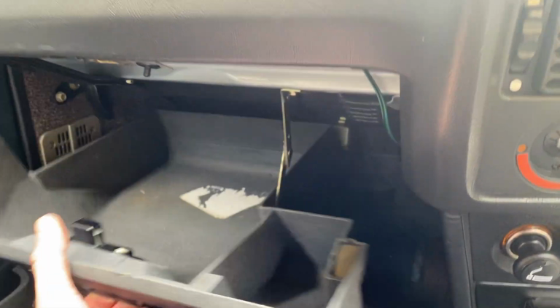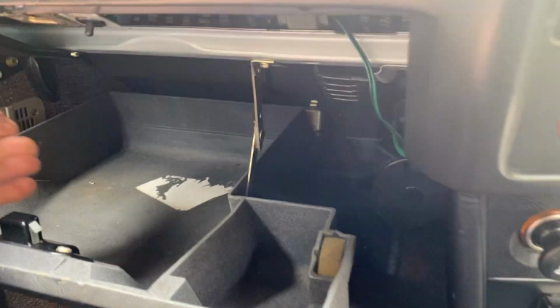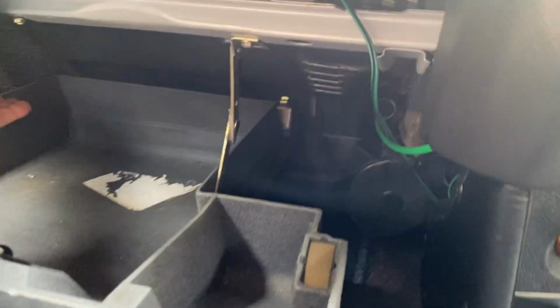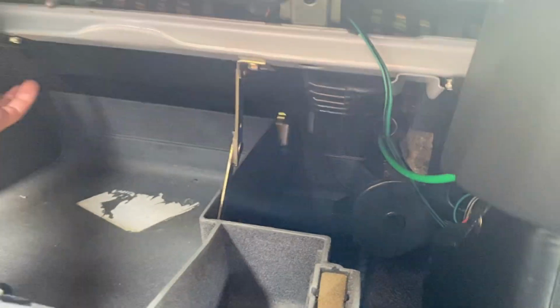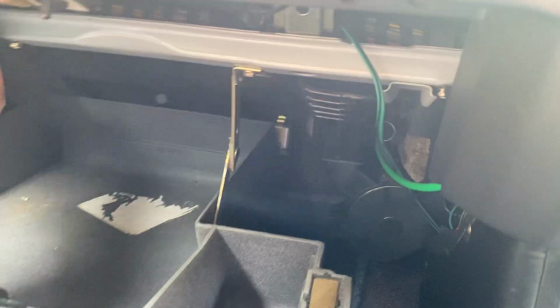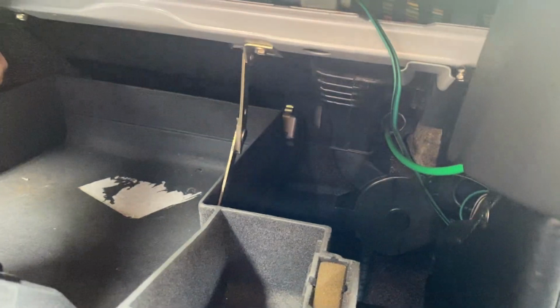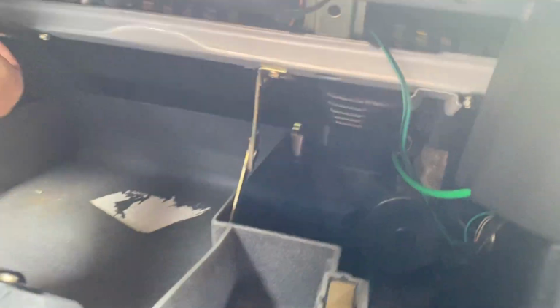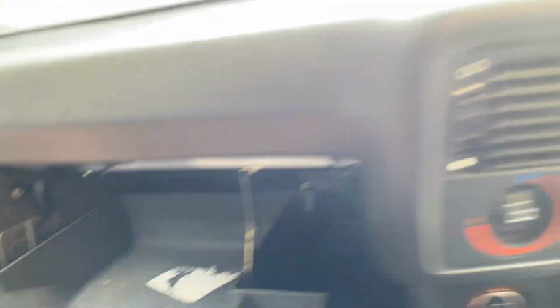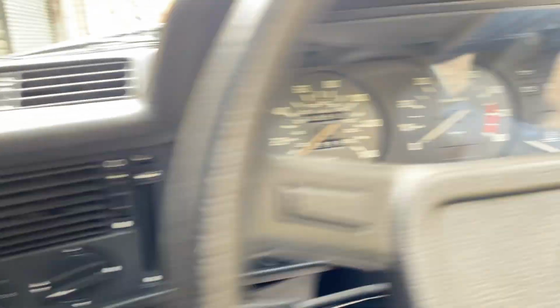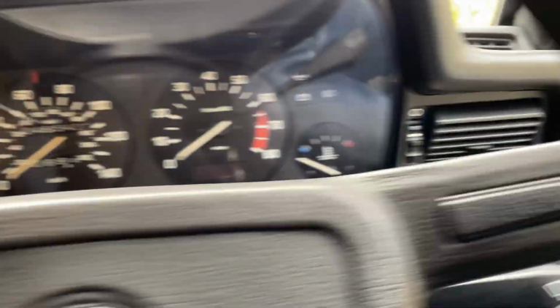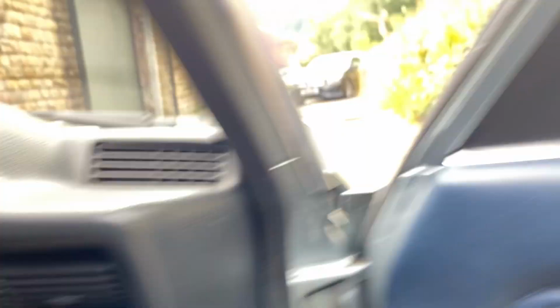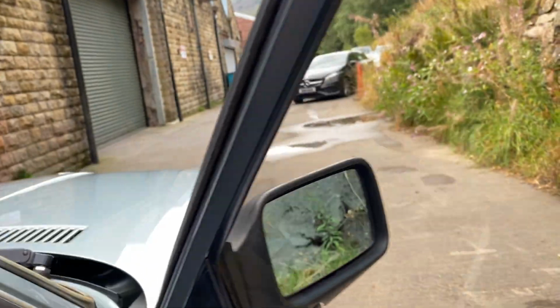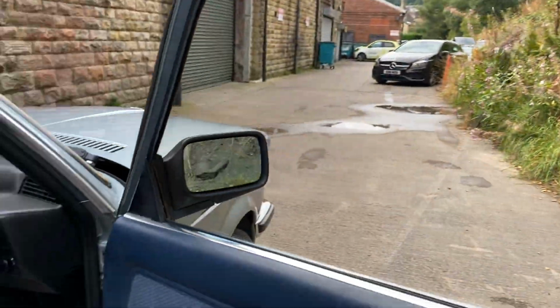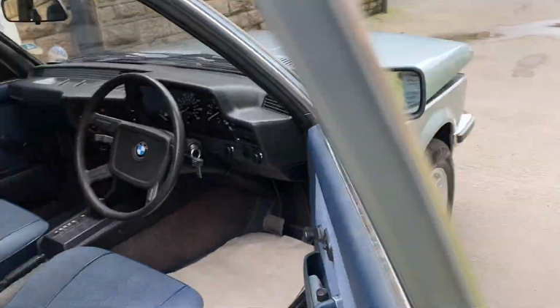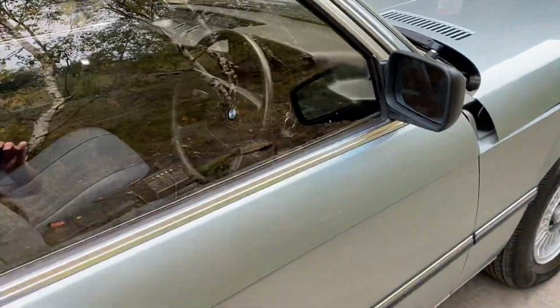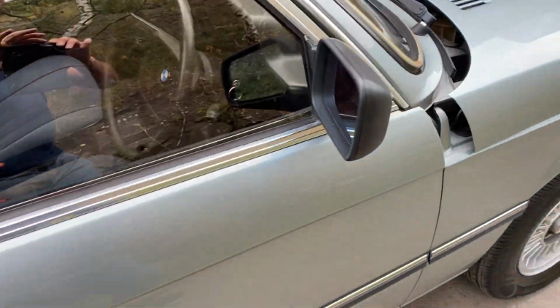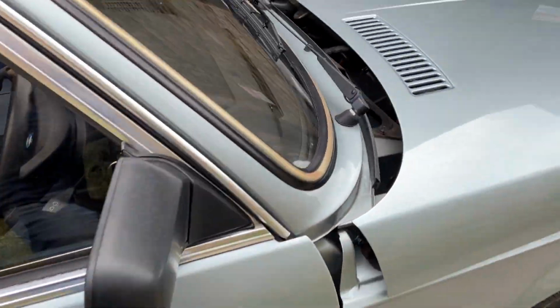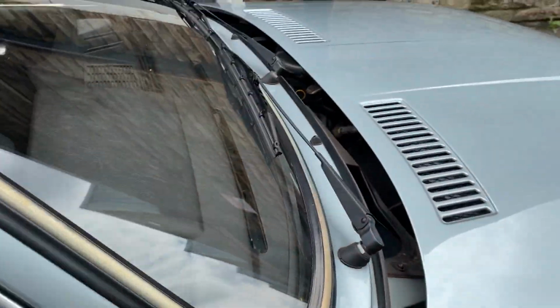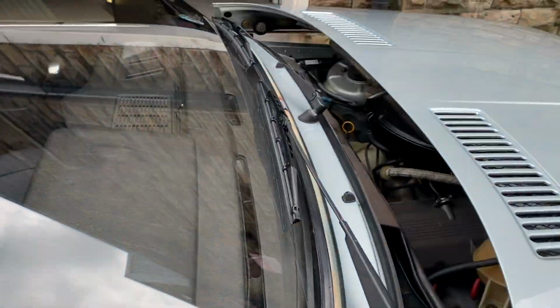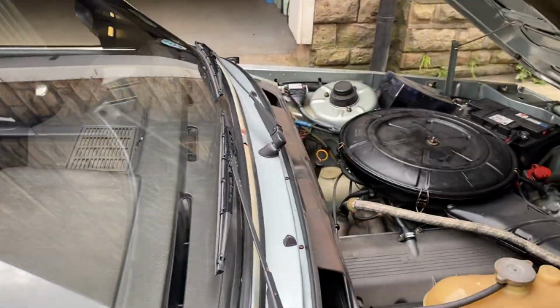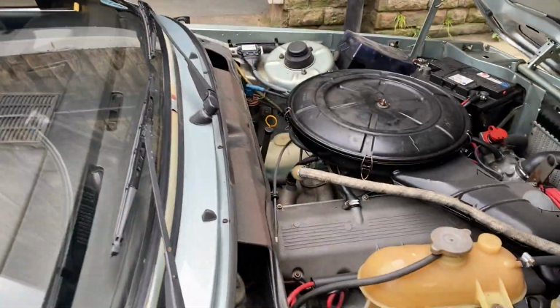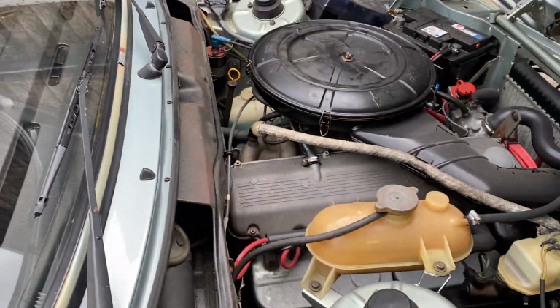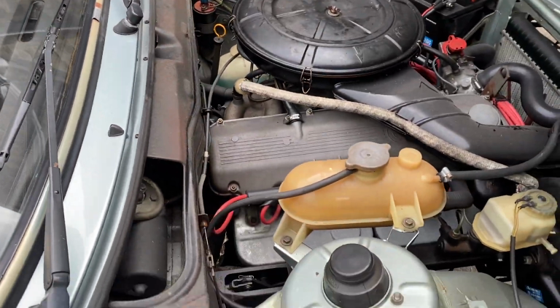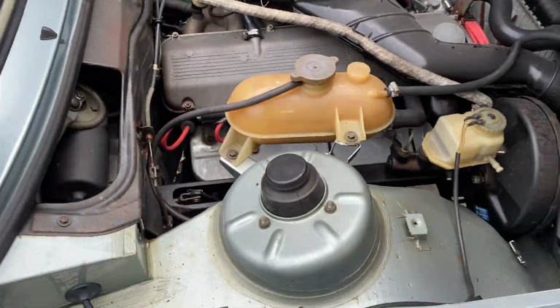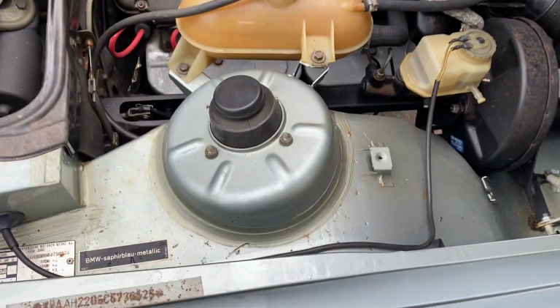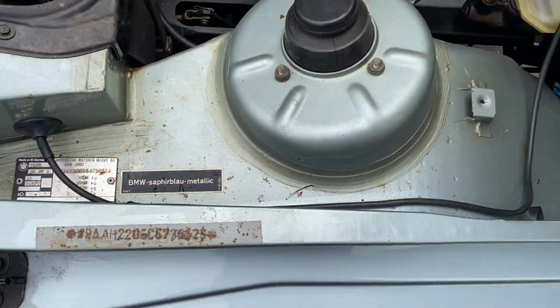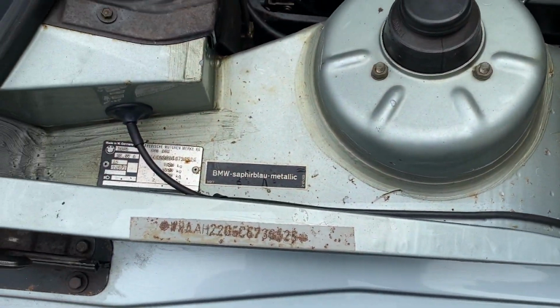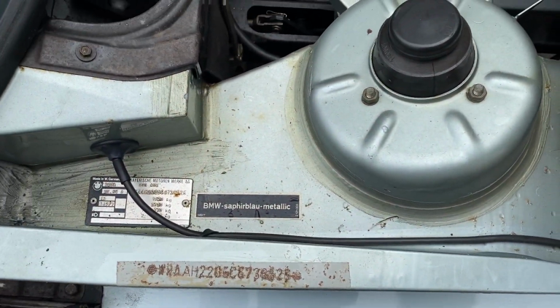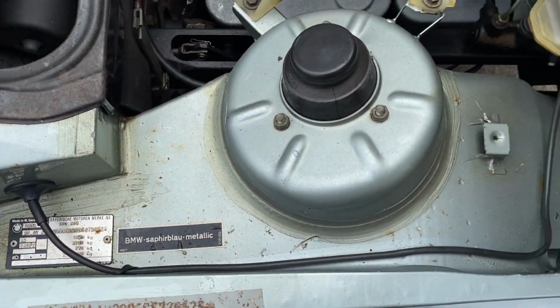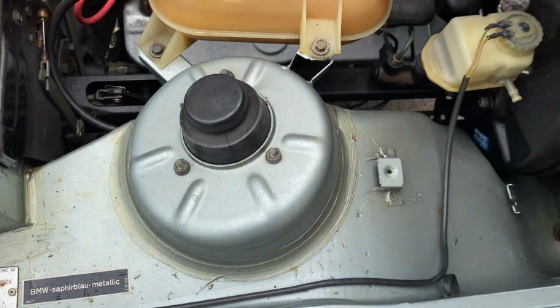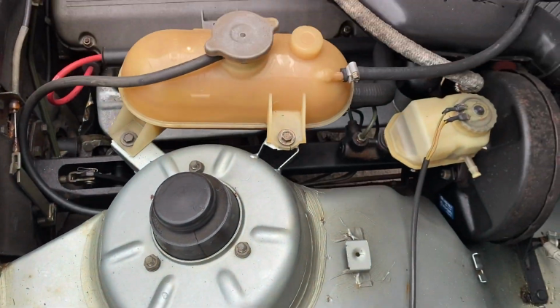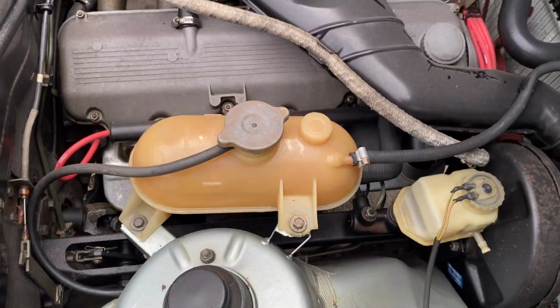I've got to show you under the bonnet. And there is the underneath — there we go.